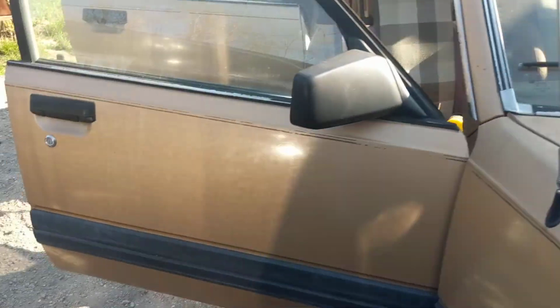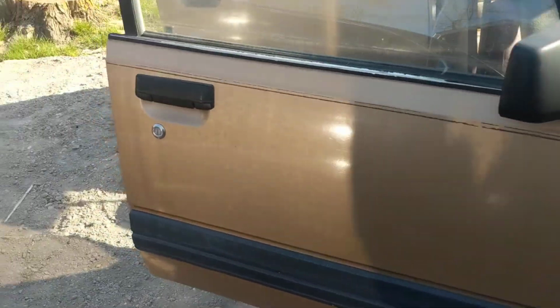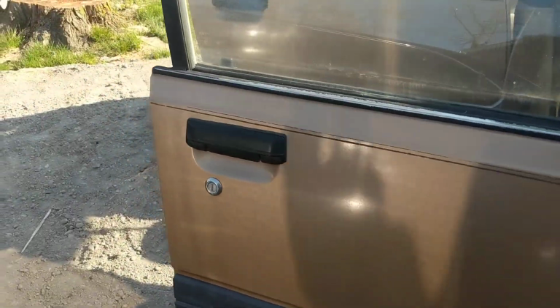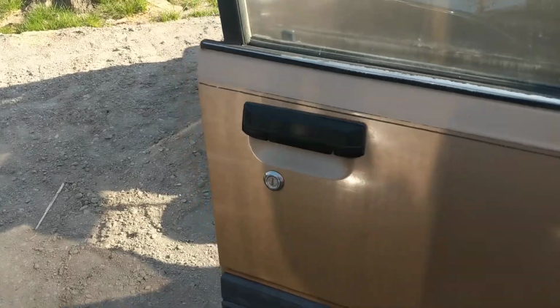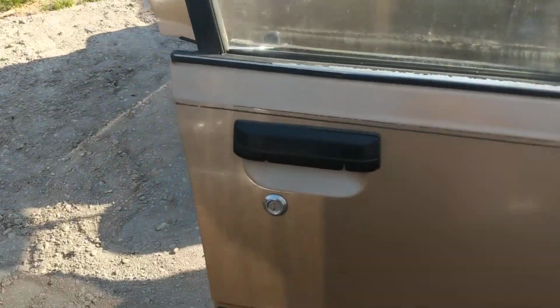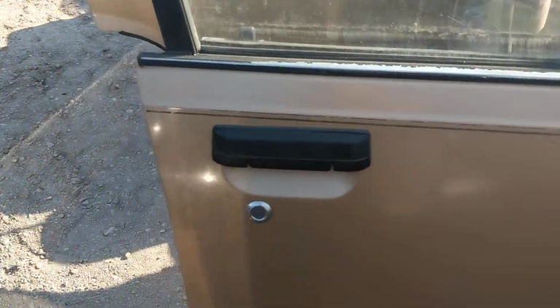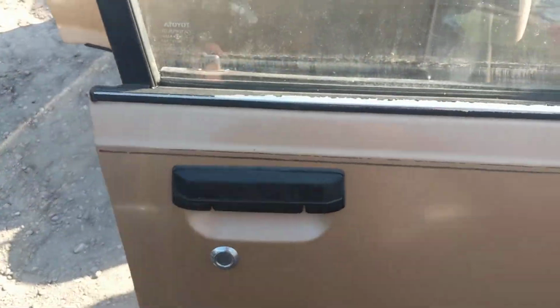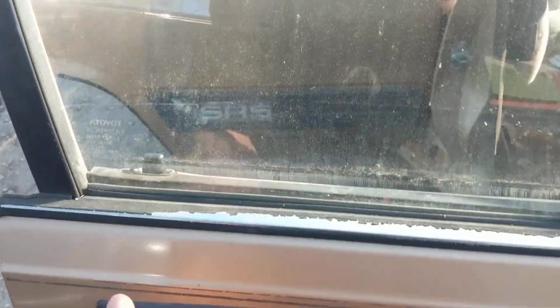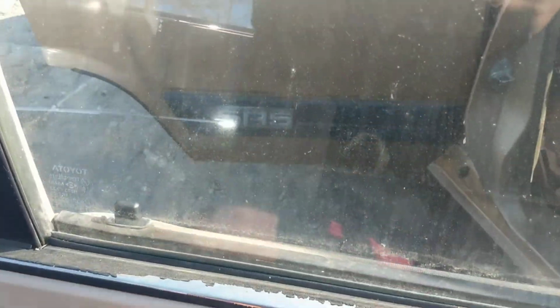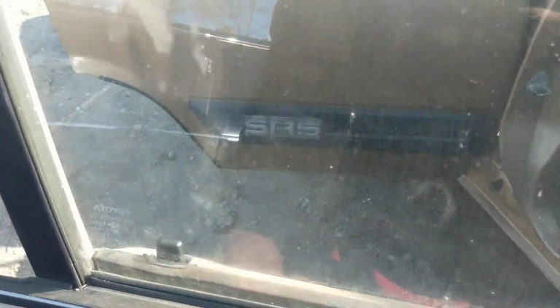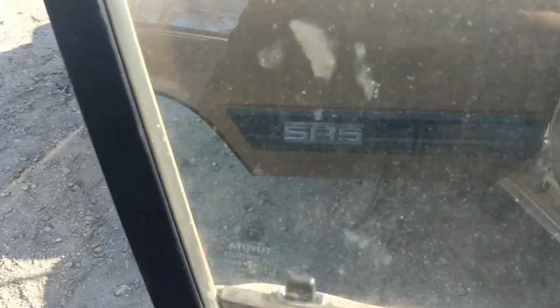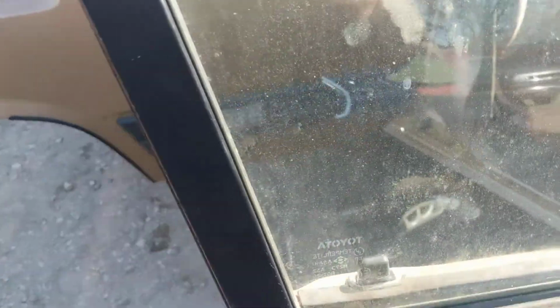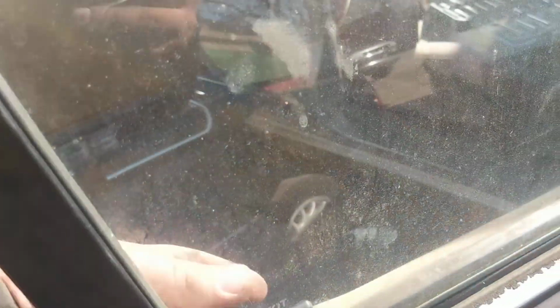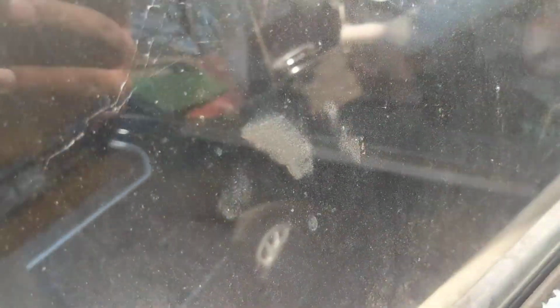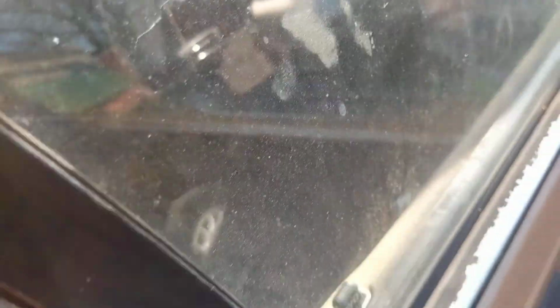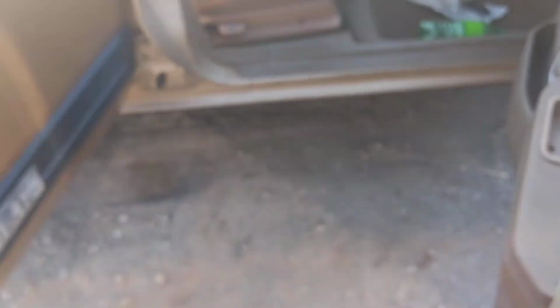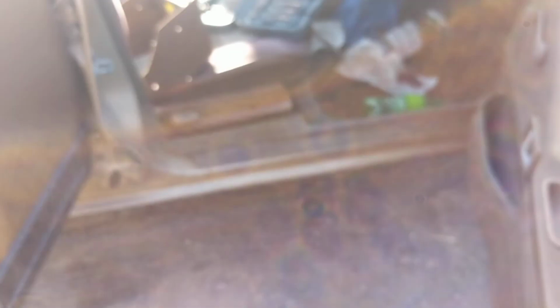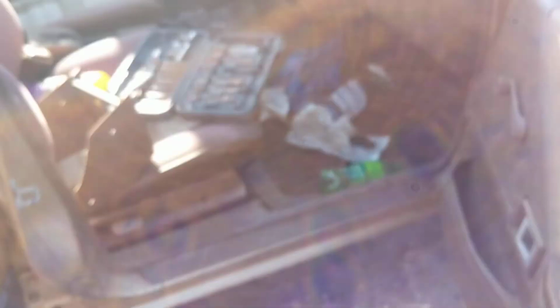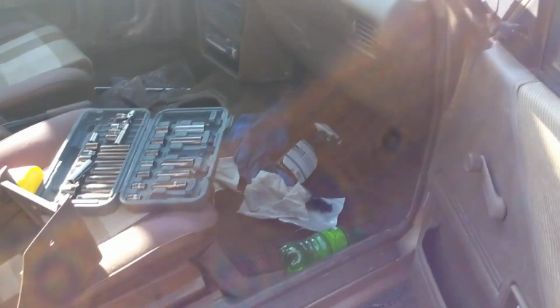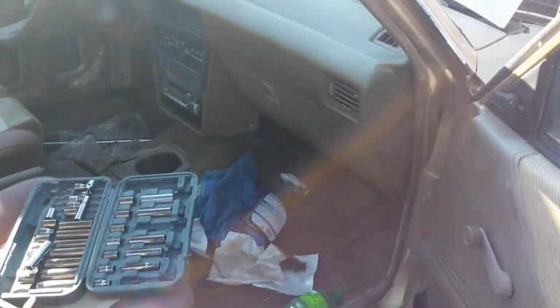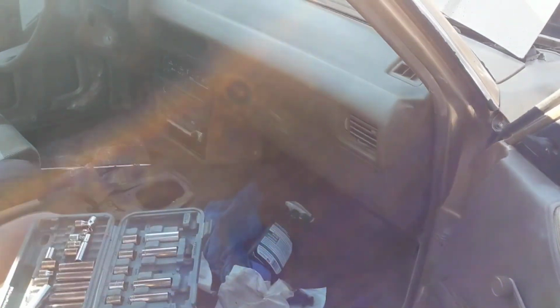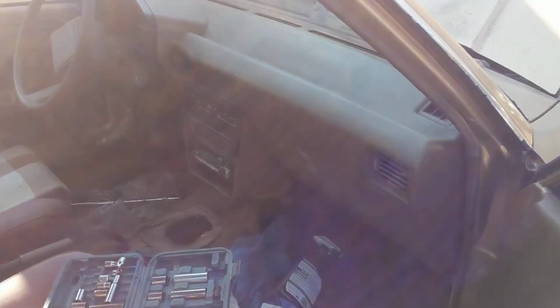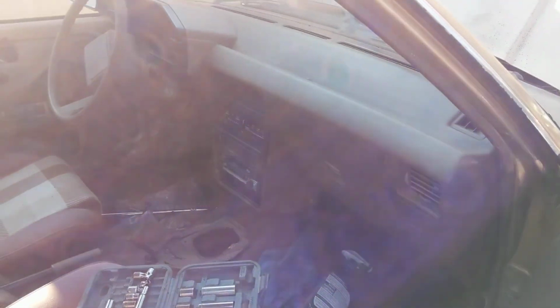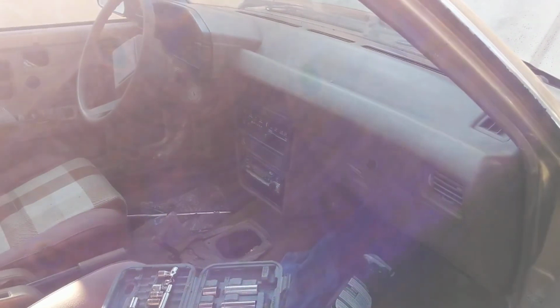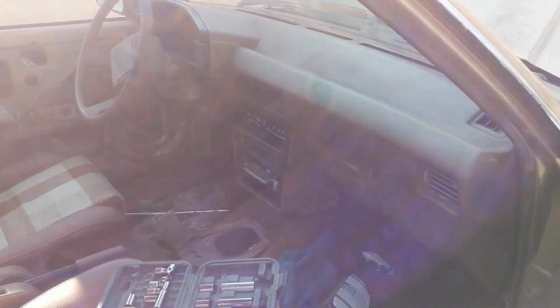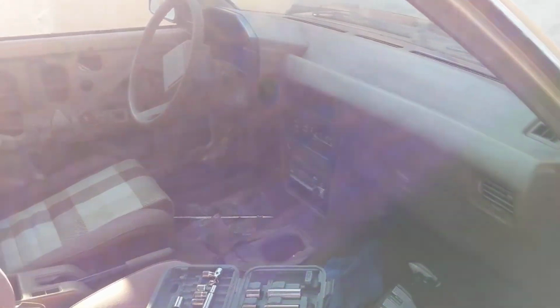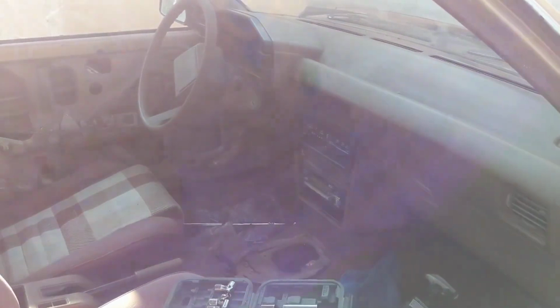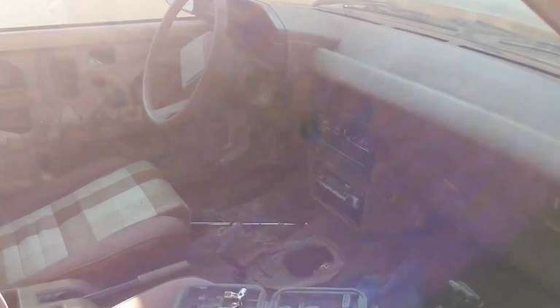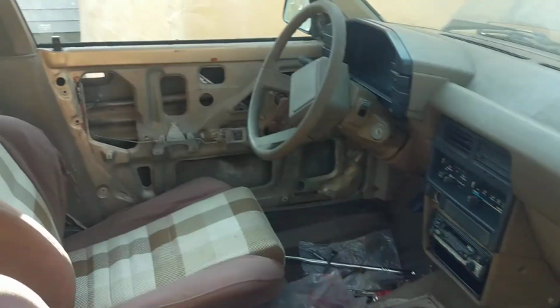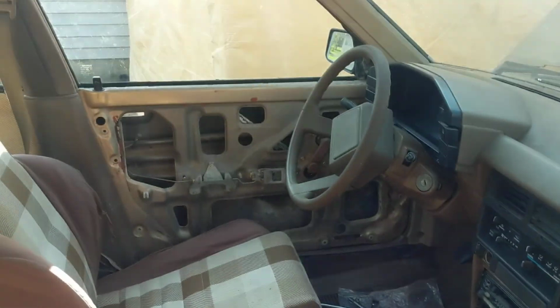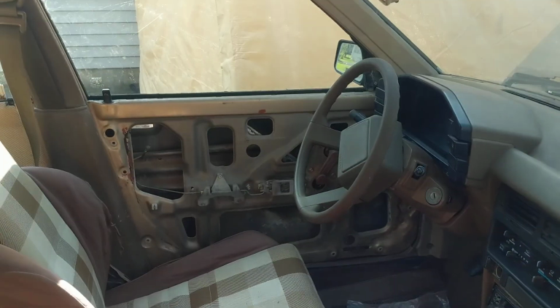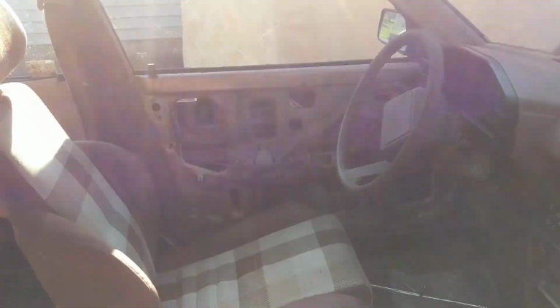Got another door handle on it from the E83, so now I can finally lock and unlock my door, which is super nice. Got a bunch of interior fasteners and stuff like that reattached. Replaced the driver's side window regulator too.